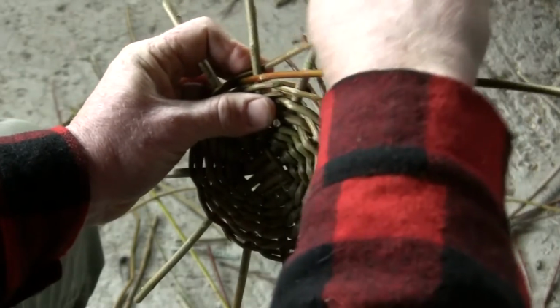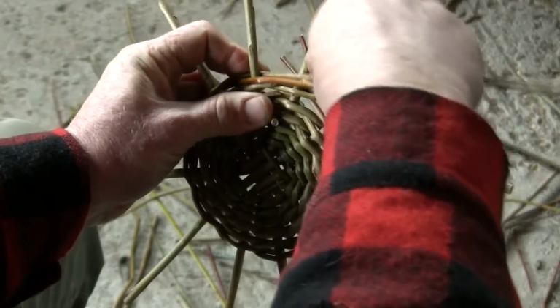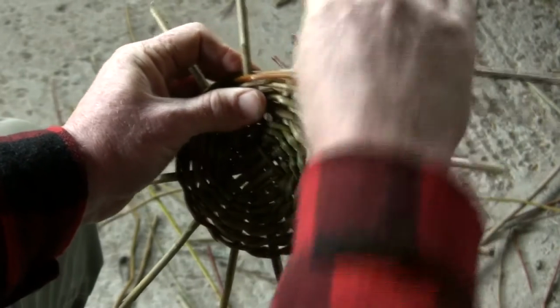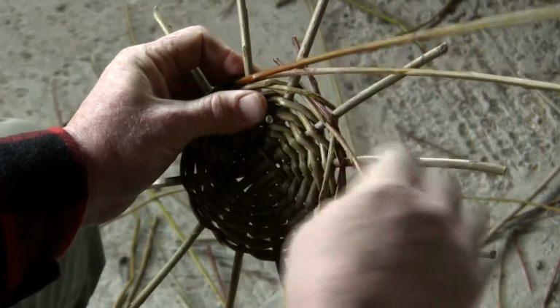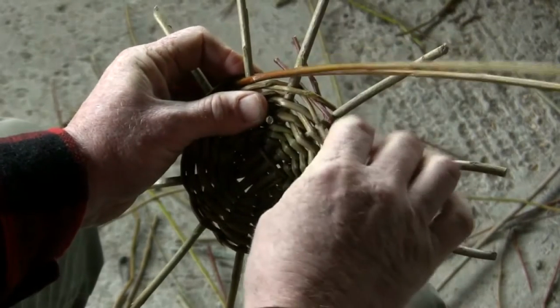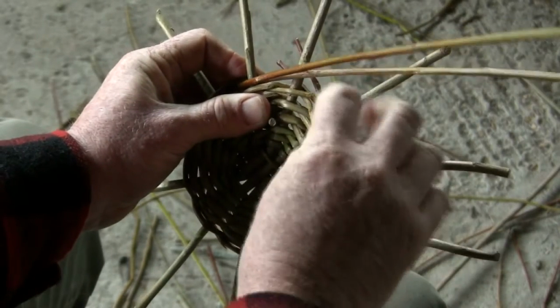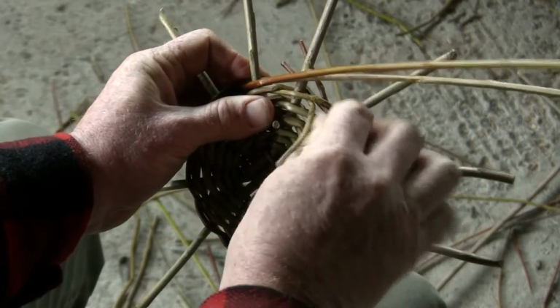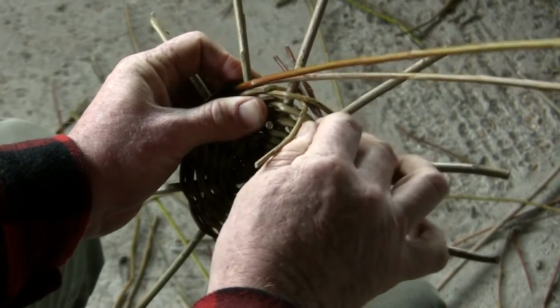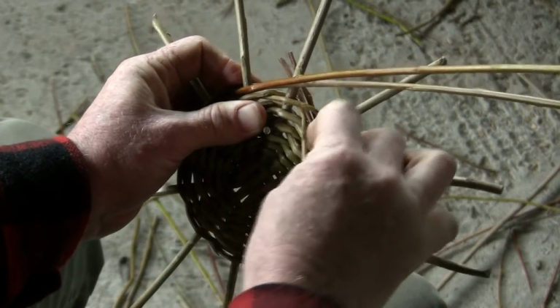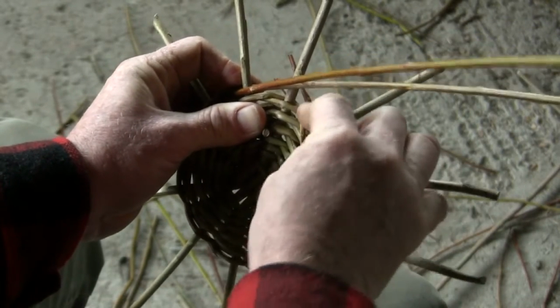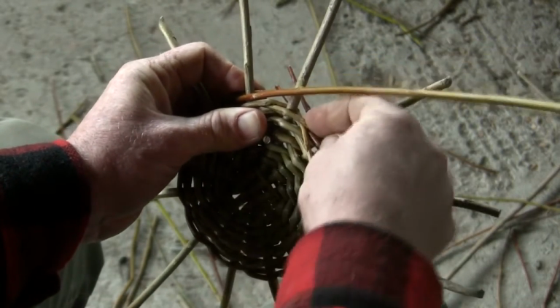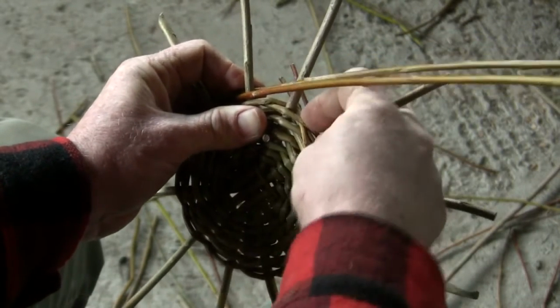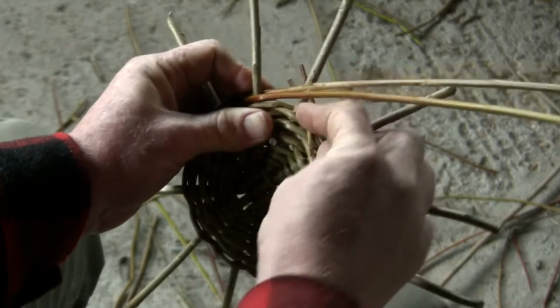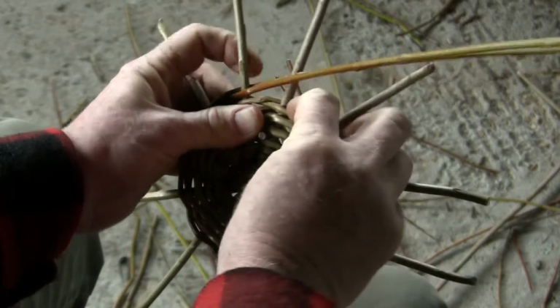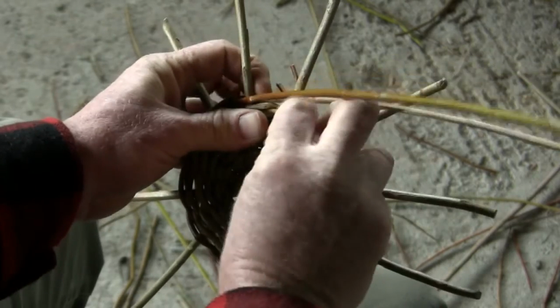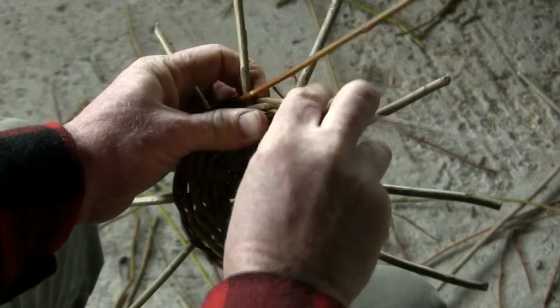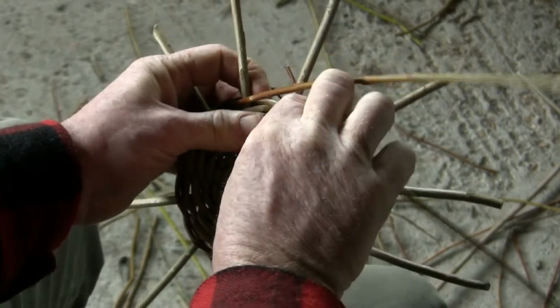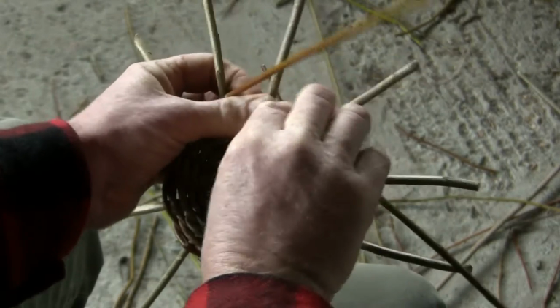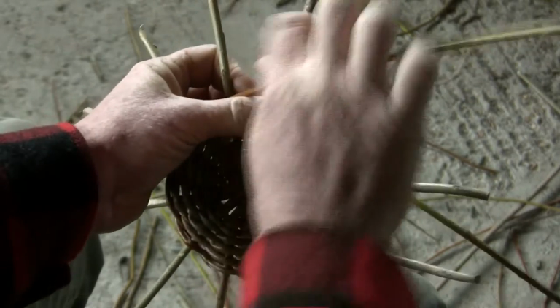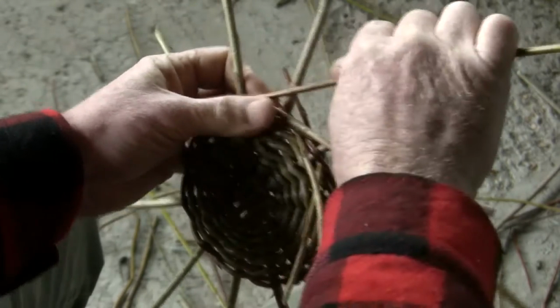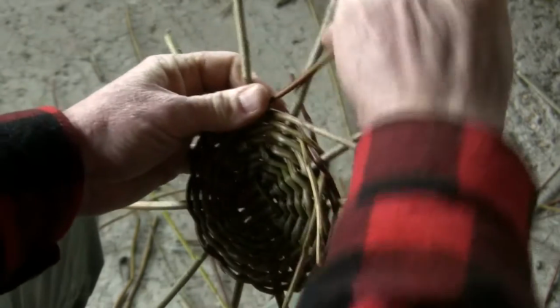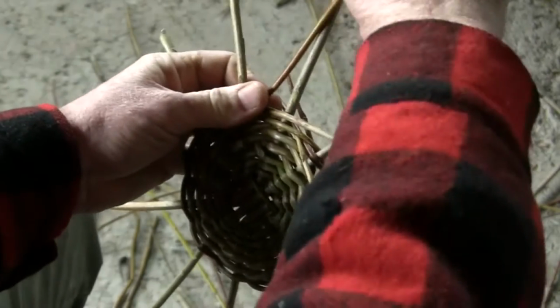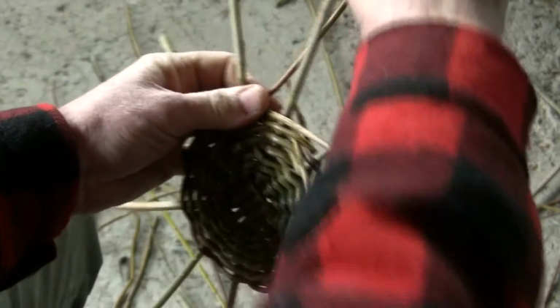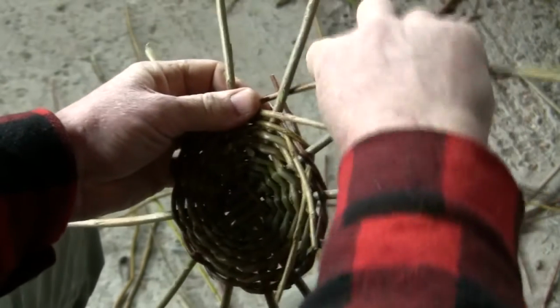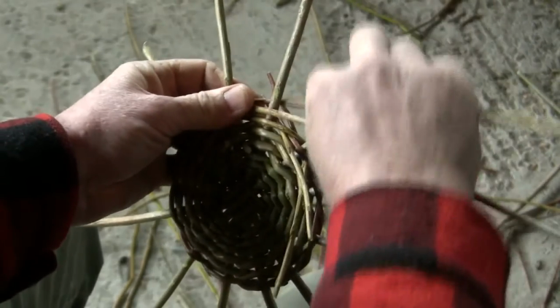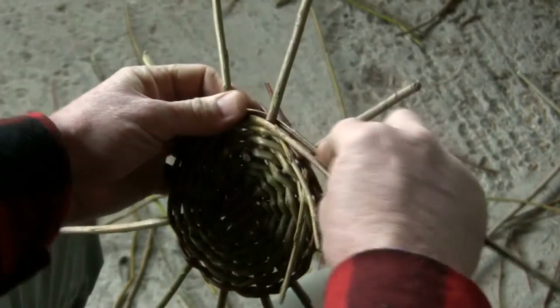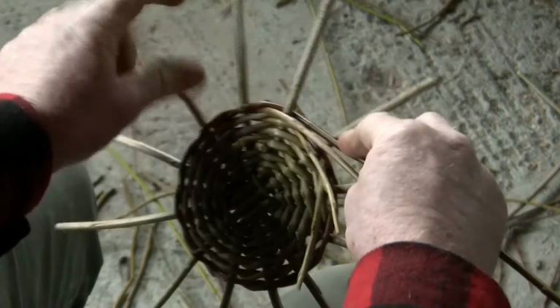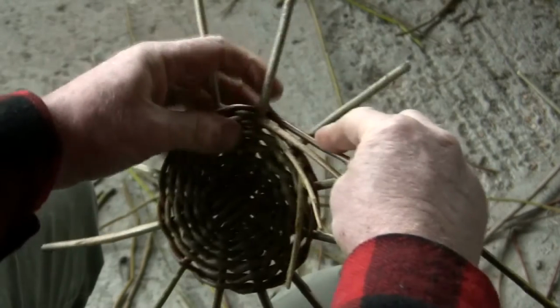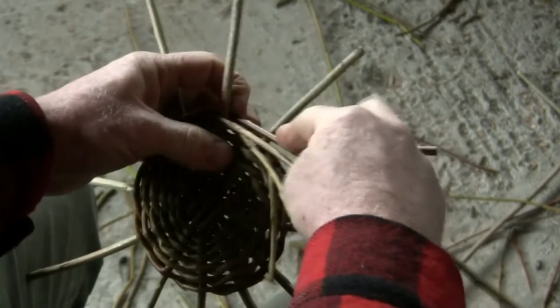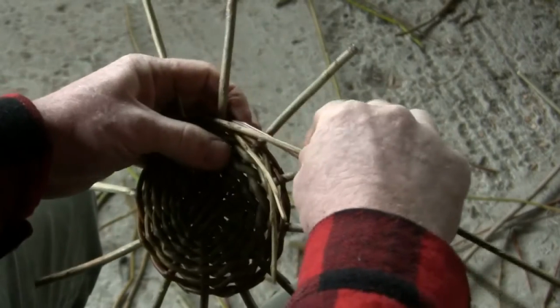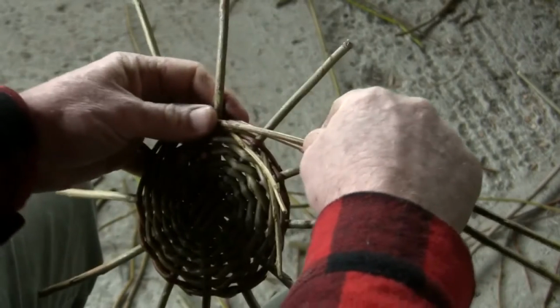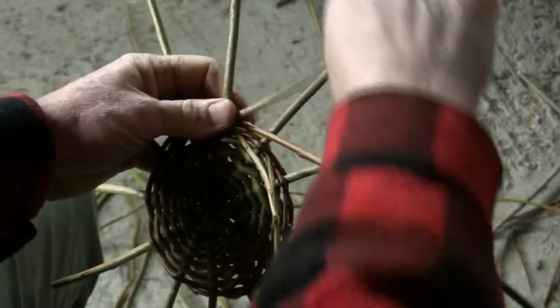With pairing, it's good to replace old butts with new butts, or old tips with new tips — that's the thick ends and the thin ends respectively.